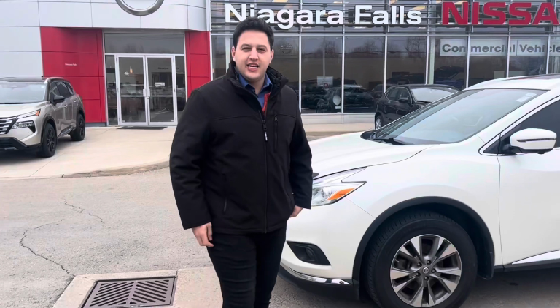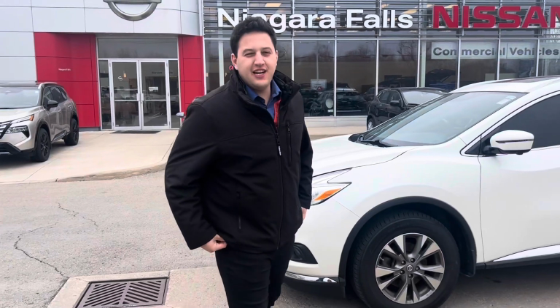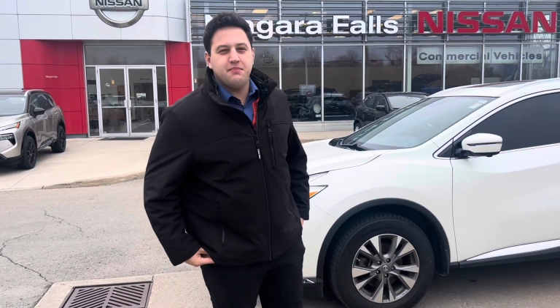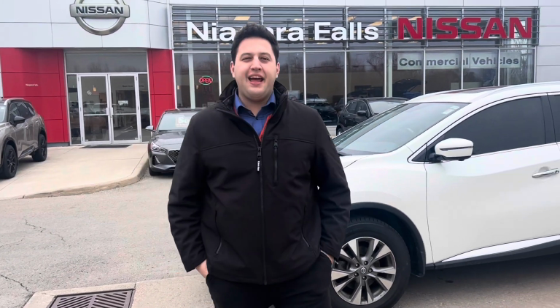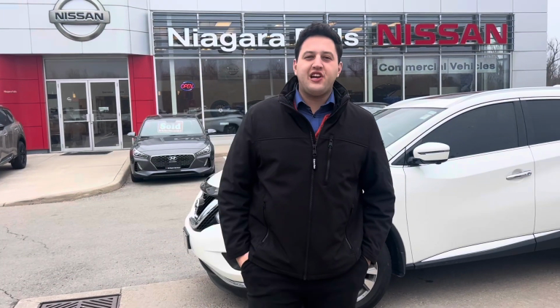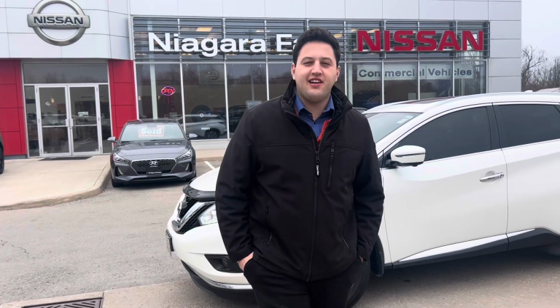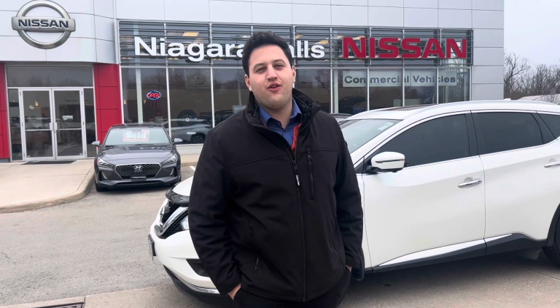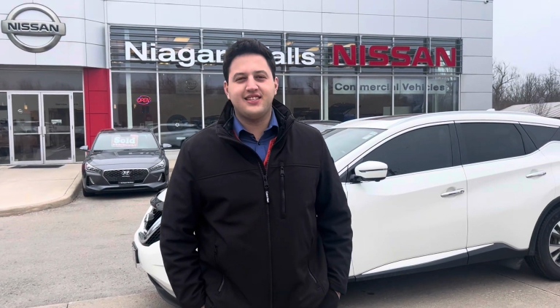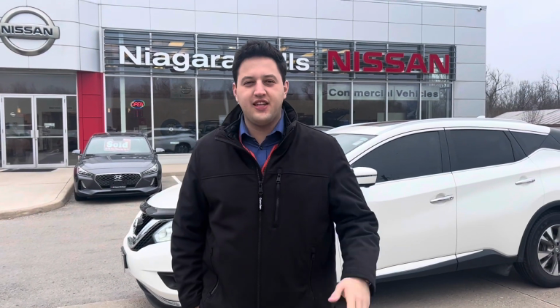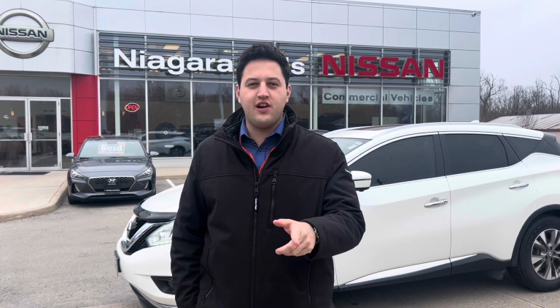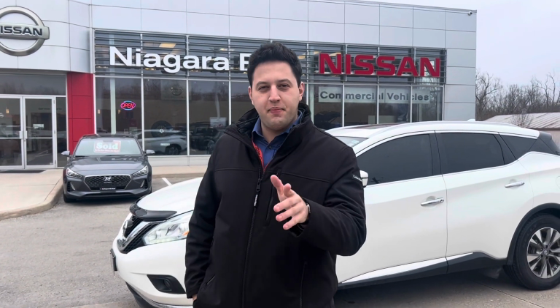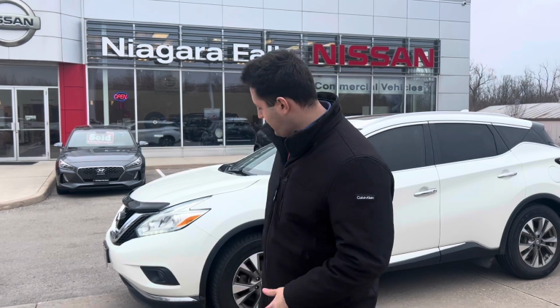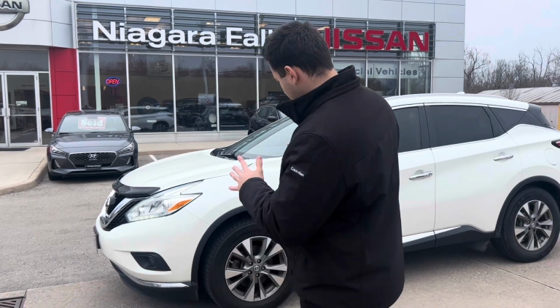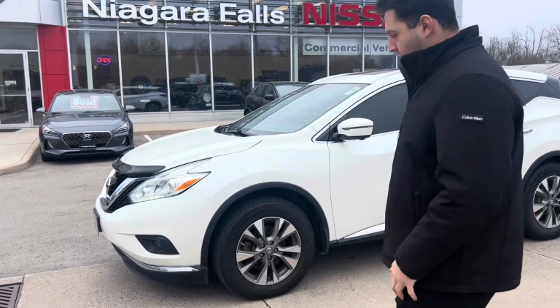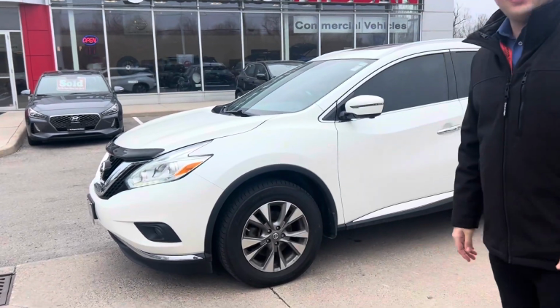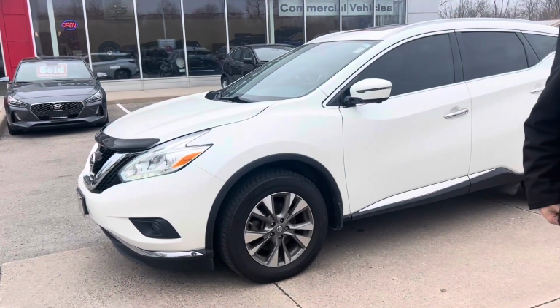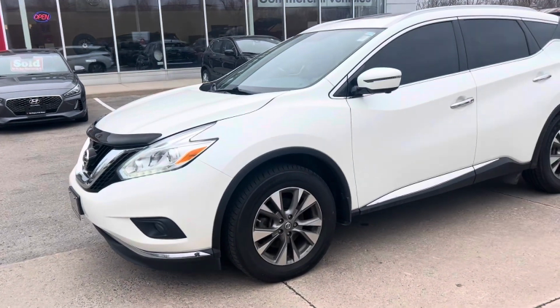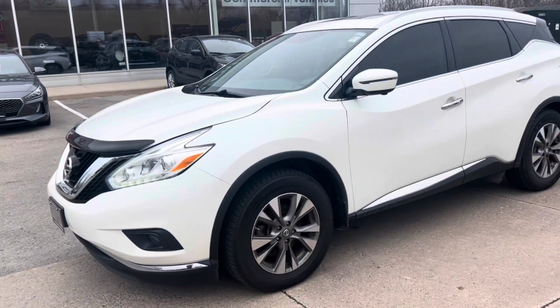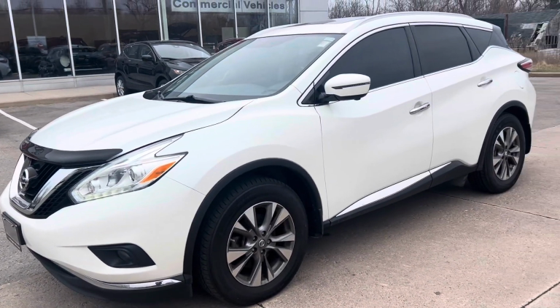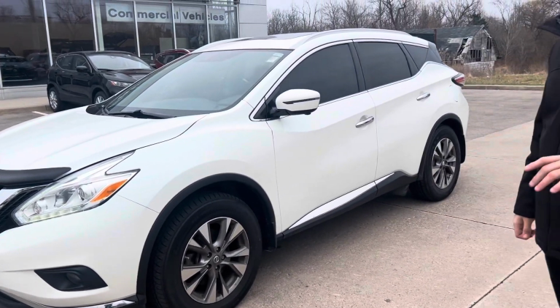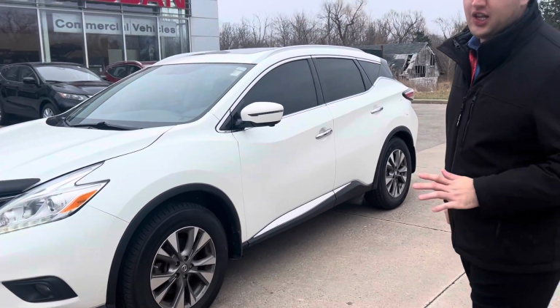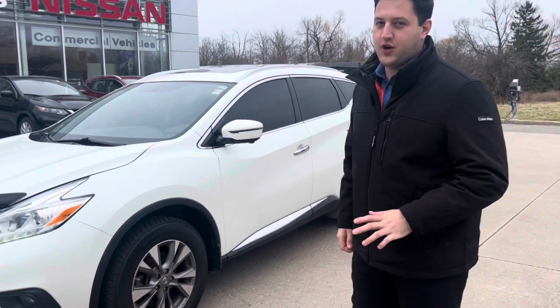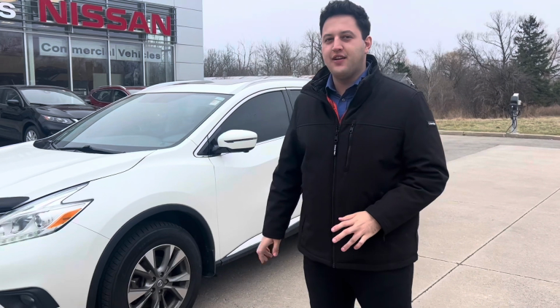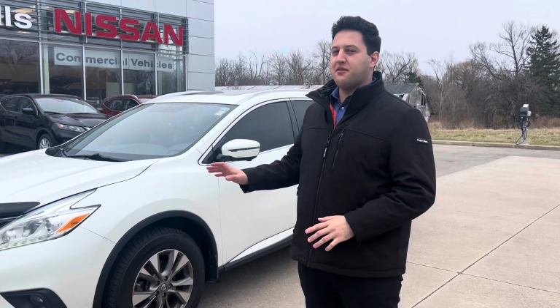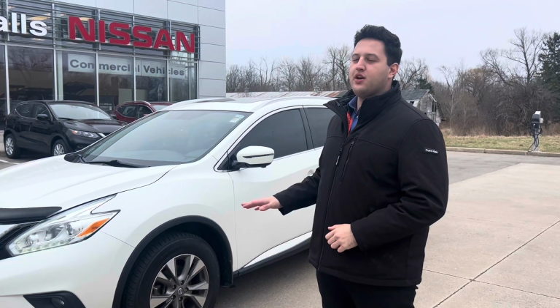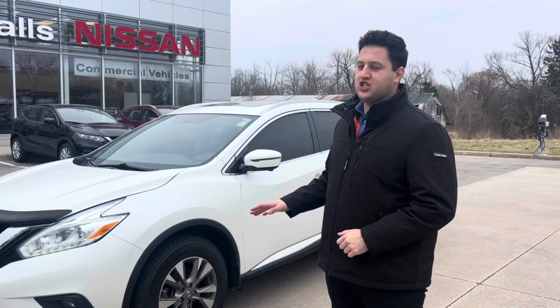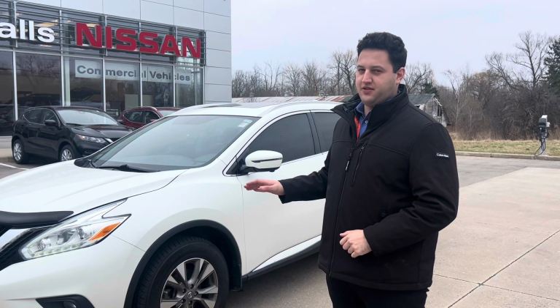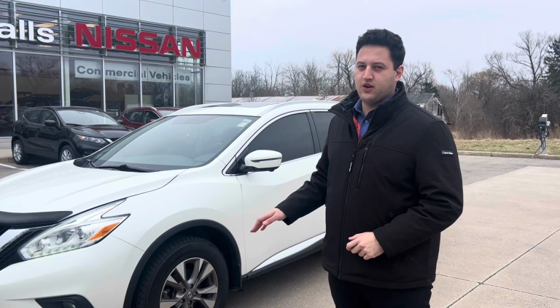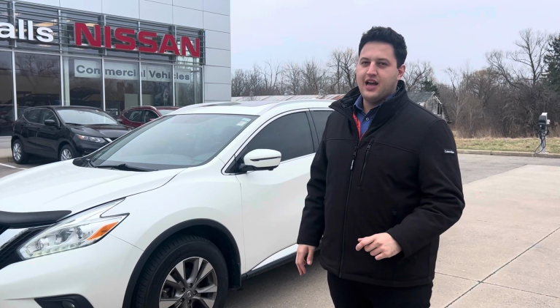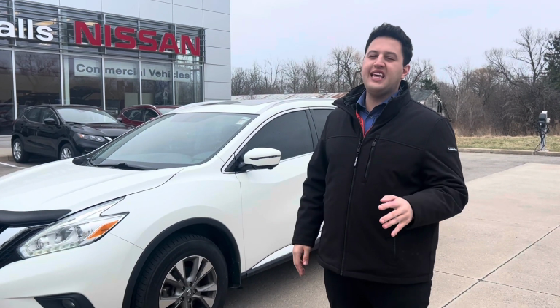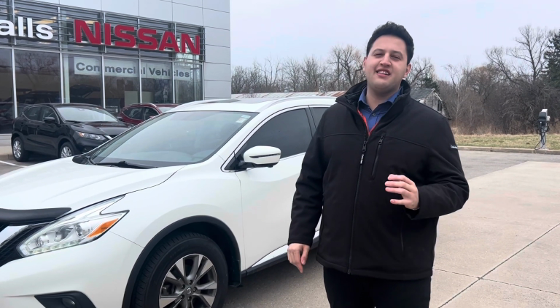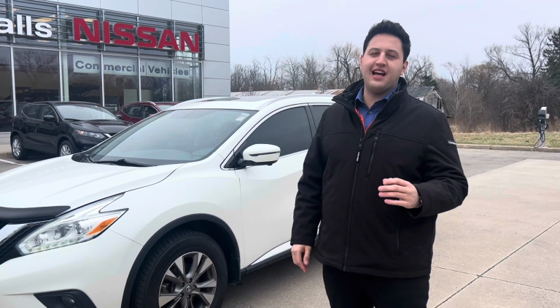Hello everyone, my name is Matt. We are here at Niagara Falls Nissan today. I'm recording the peak of the week — our stunning 2017 Murano SL all-wheel drive. This is a fully loaded version of this vehicle with only 83,000 kilometers.